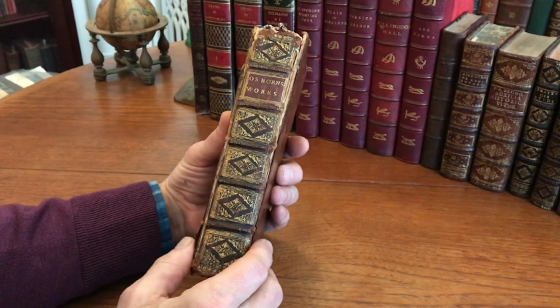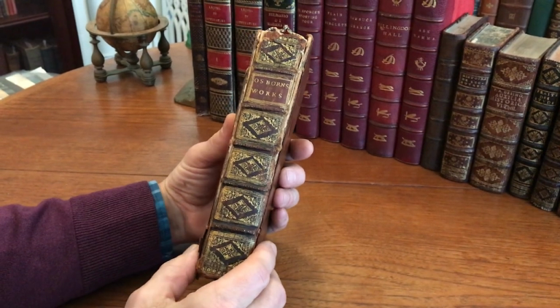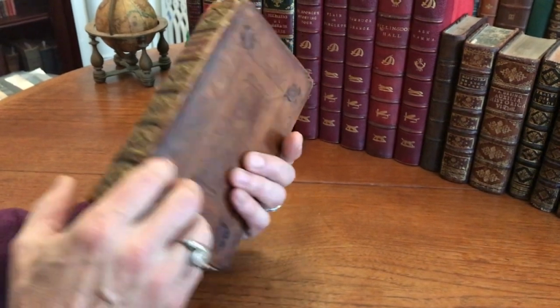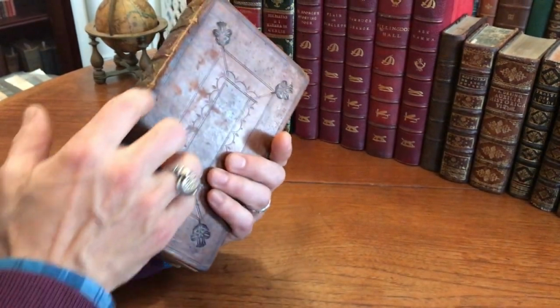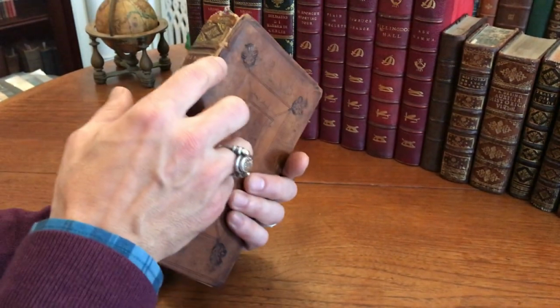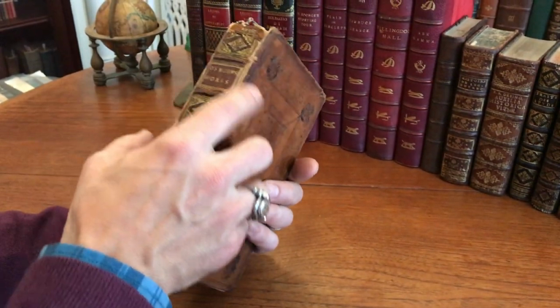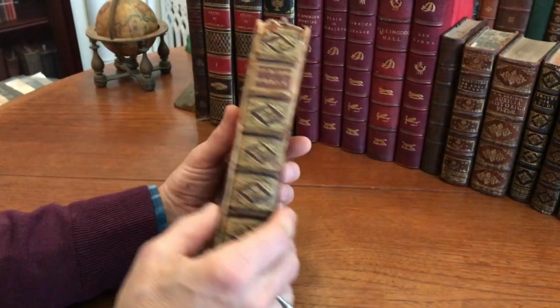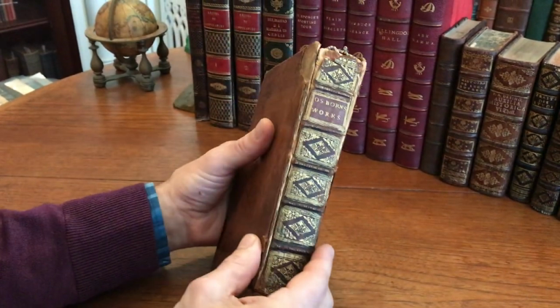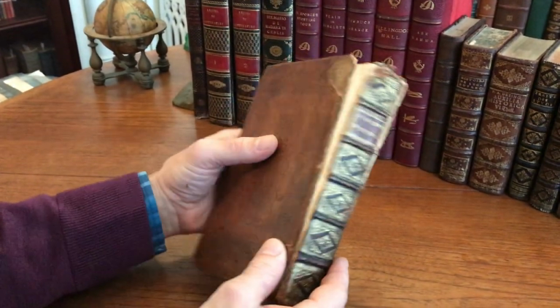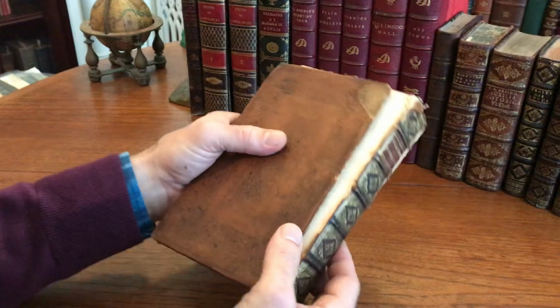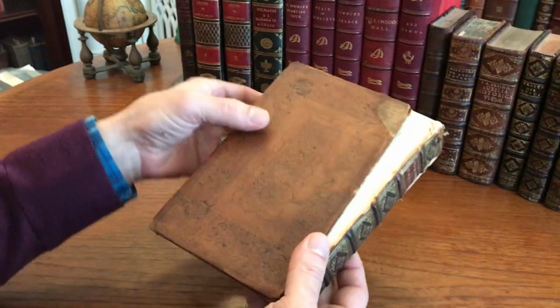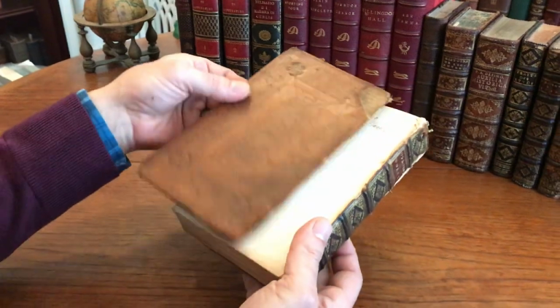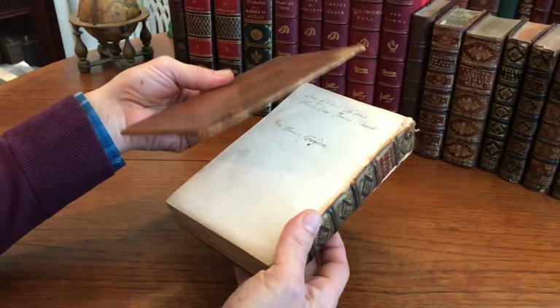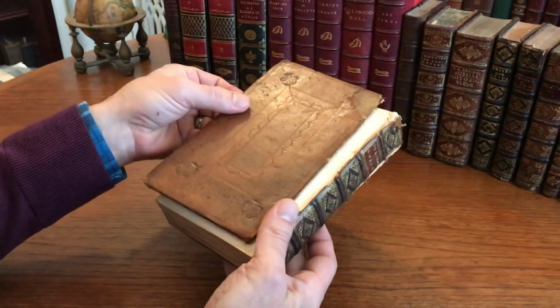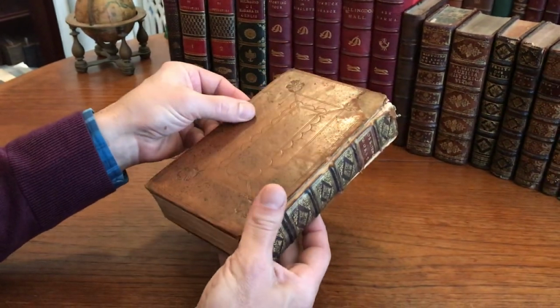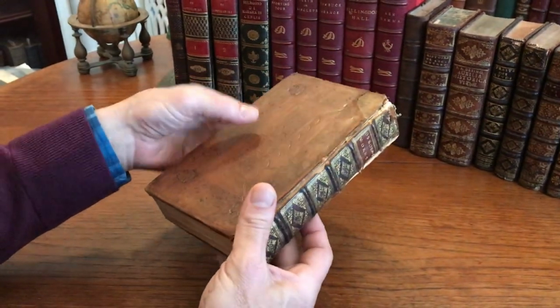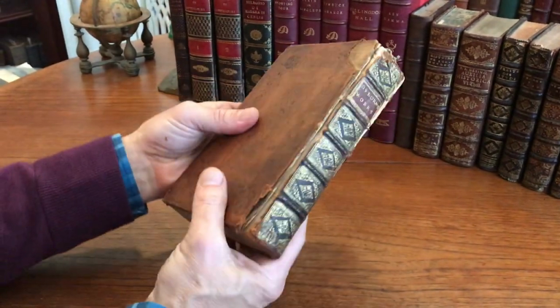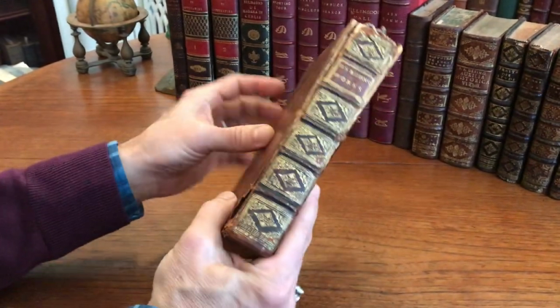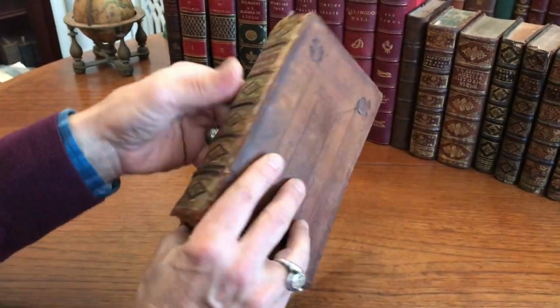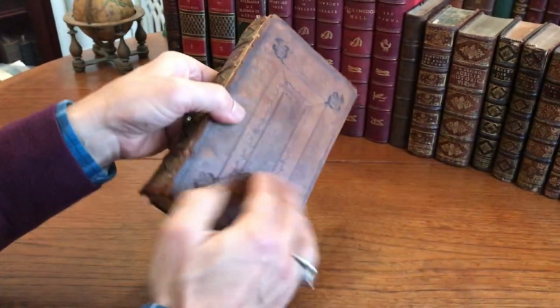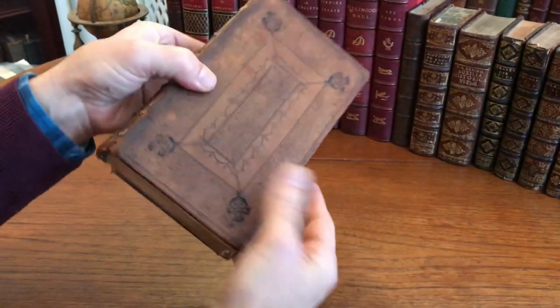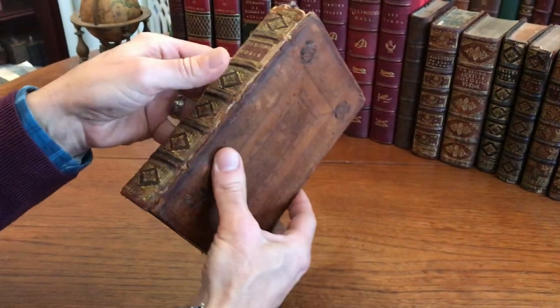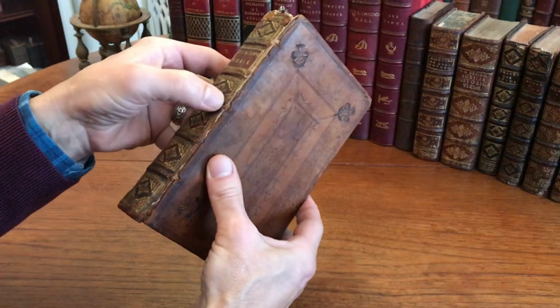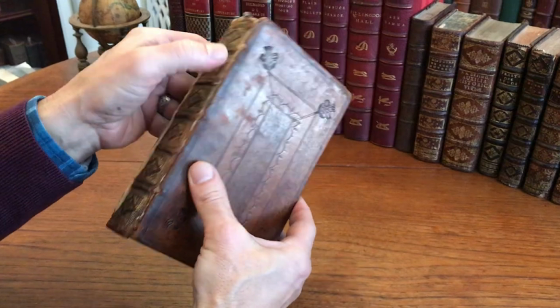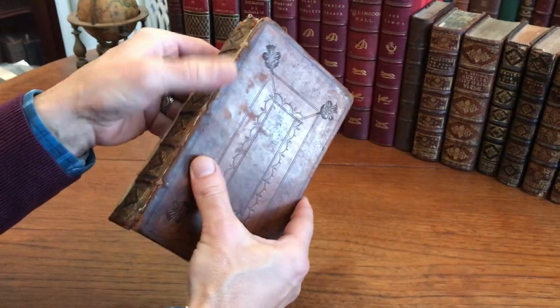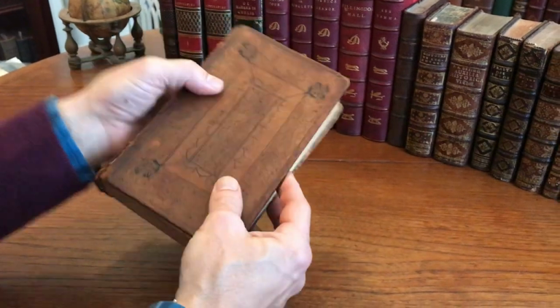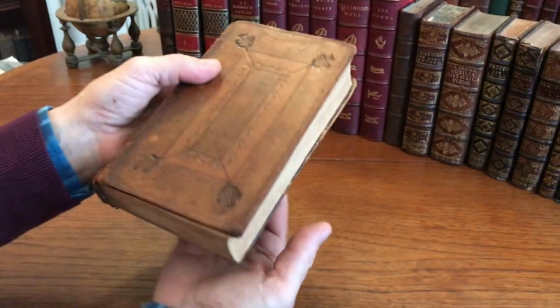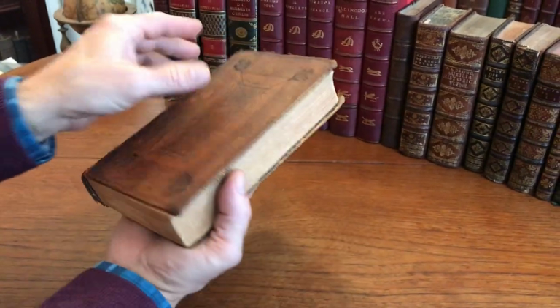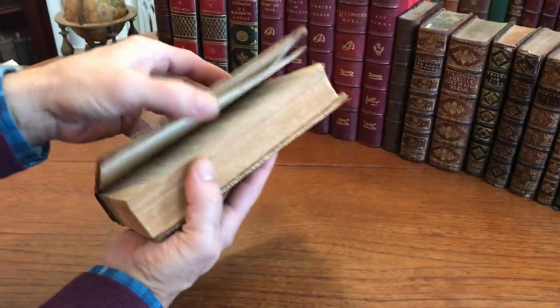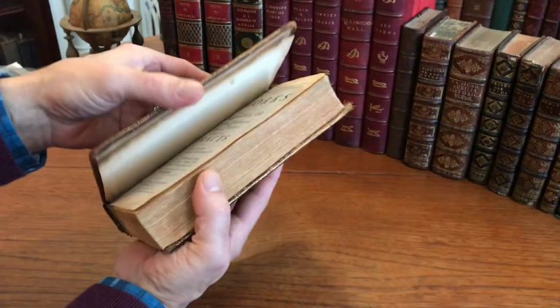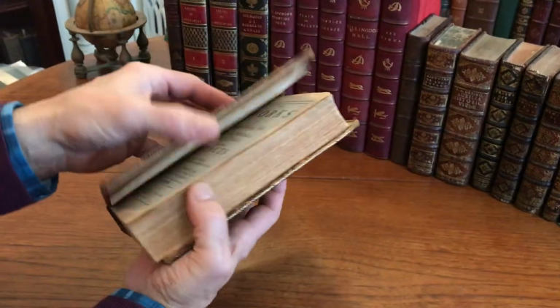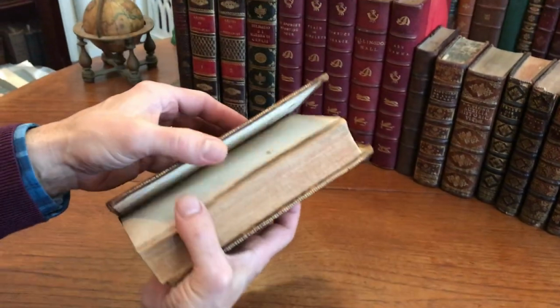The joints on the book have completely dried and cracked. This rear cover is now totally loose from the book, and the front cover is held just by the binding cords, still like so.